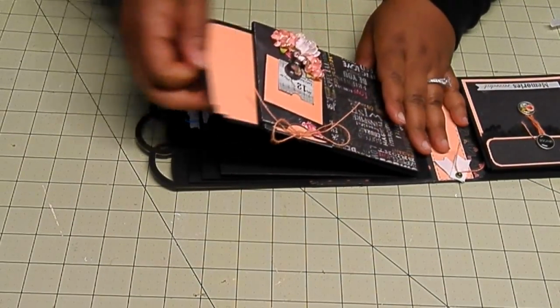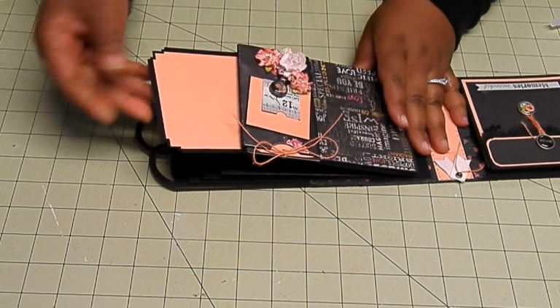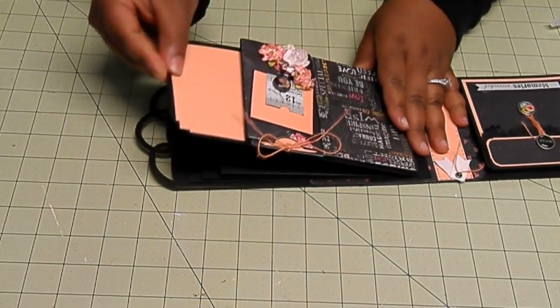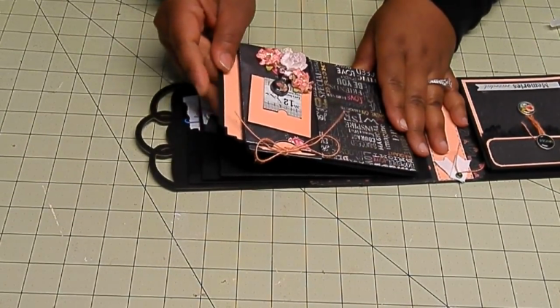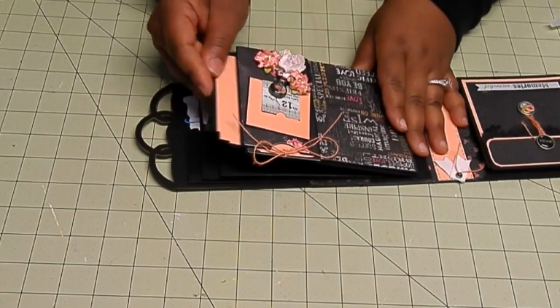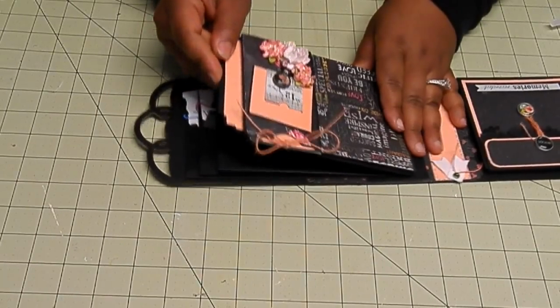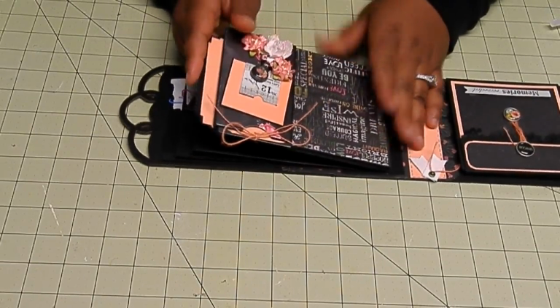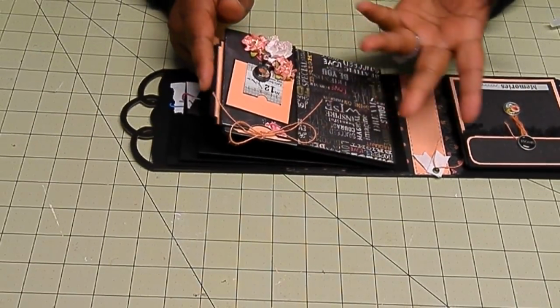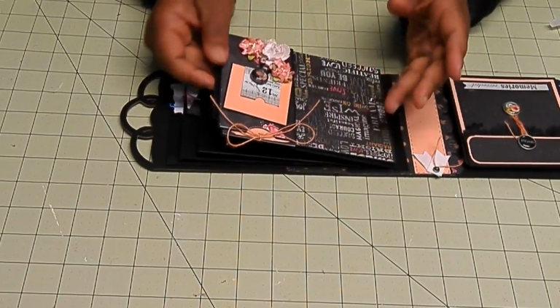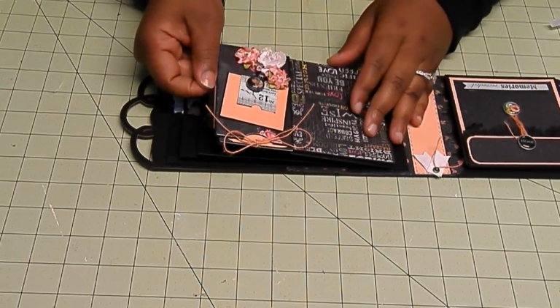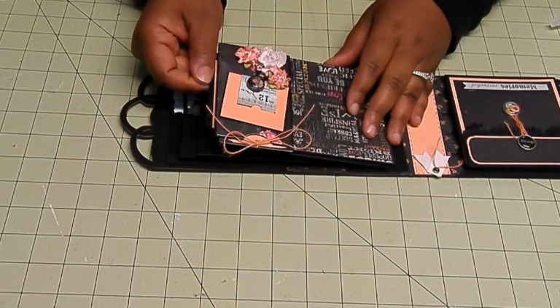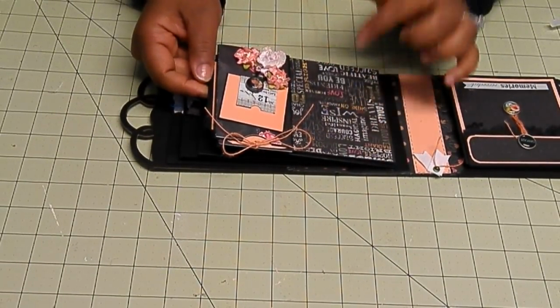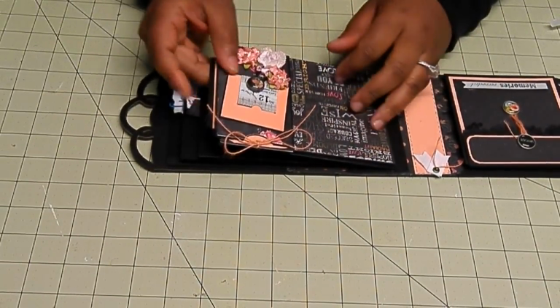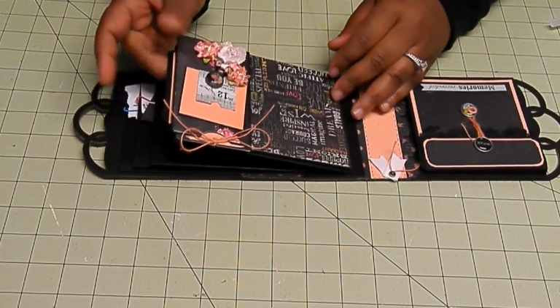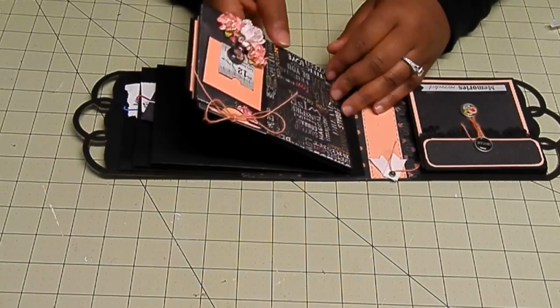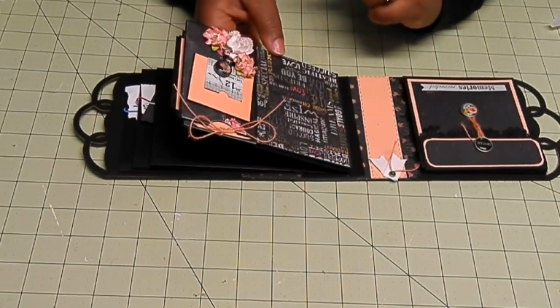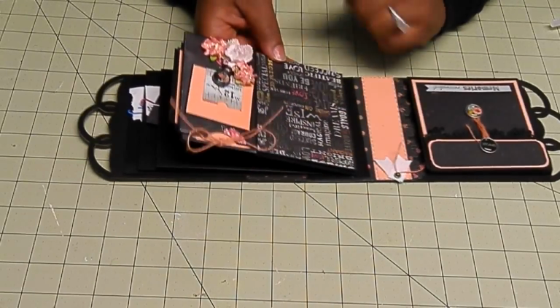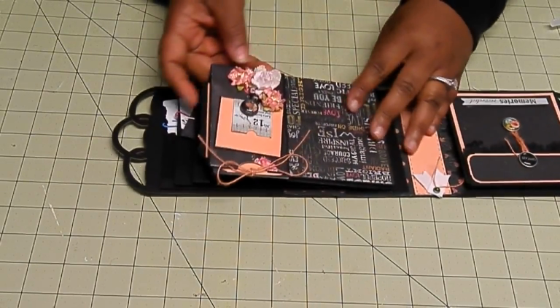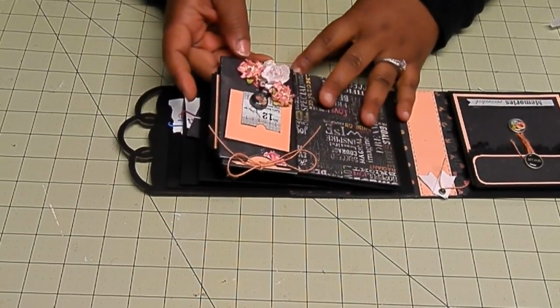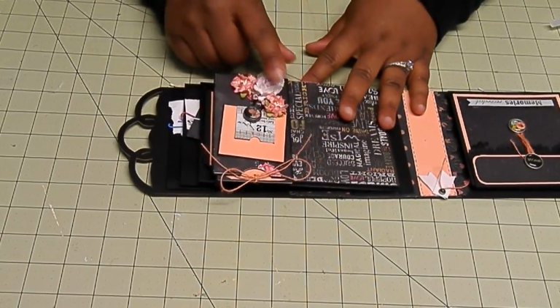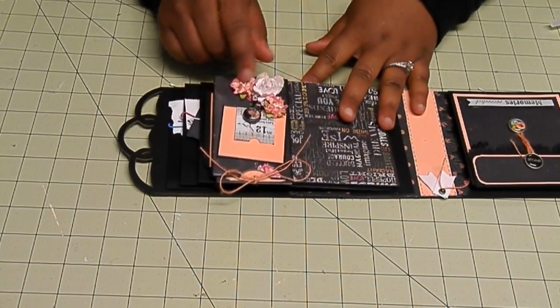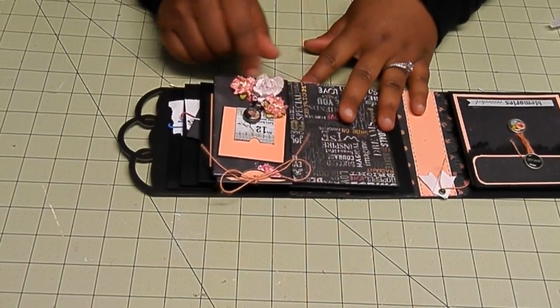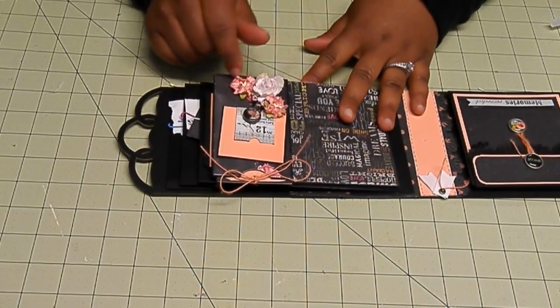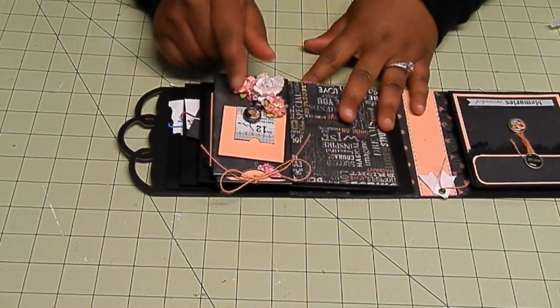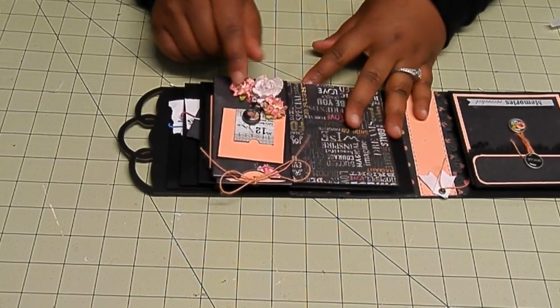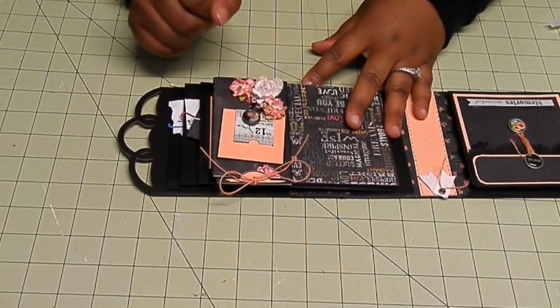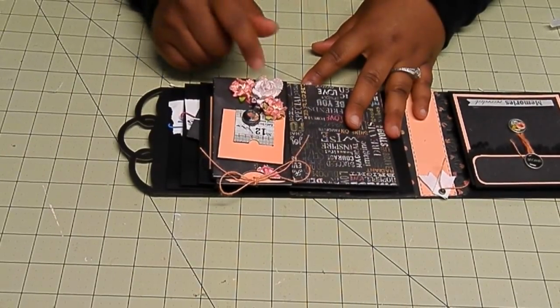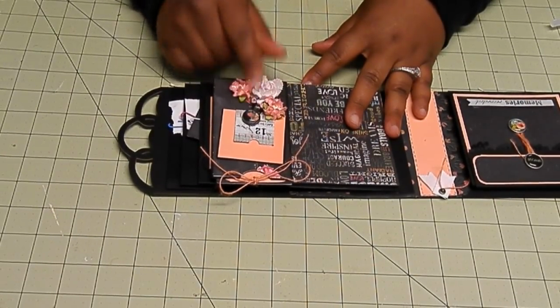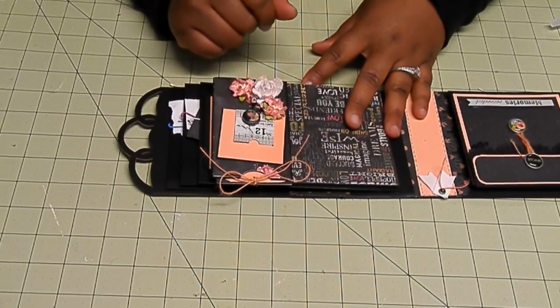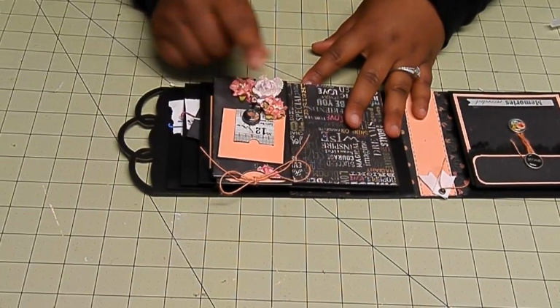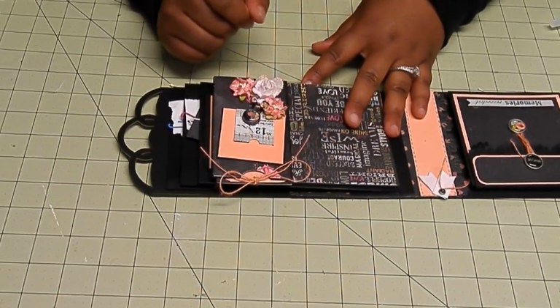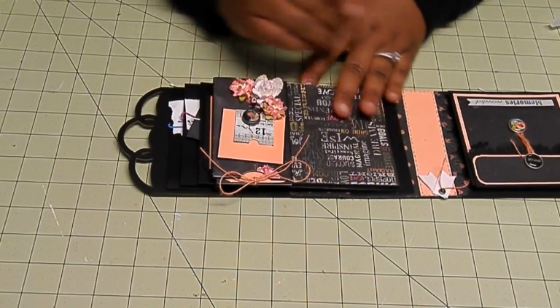There's a journal spot. I hope you guys get that part. If you have any questions, feel free to leave them below and I will try my best to get to them. I also added stickles to all of my Wild Orchid Craft flowers down here, so it's super shiny.